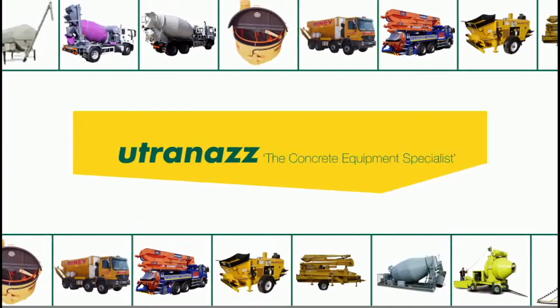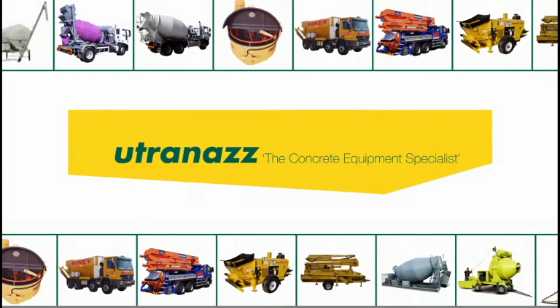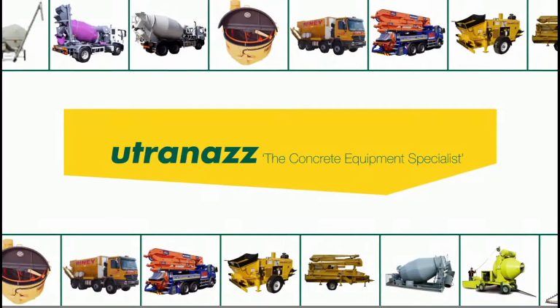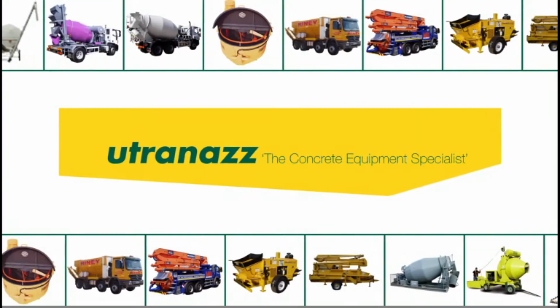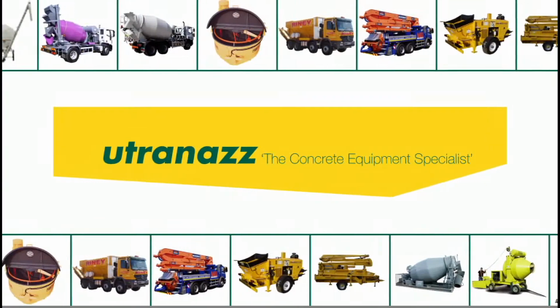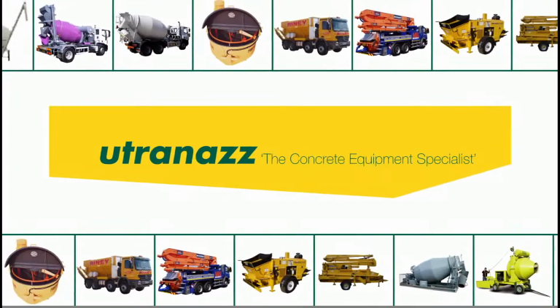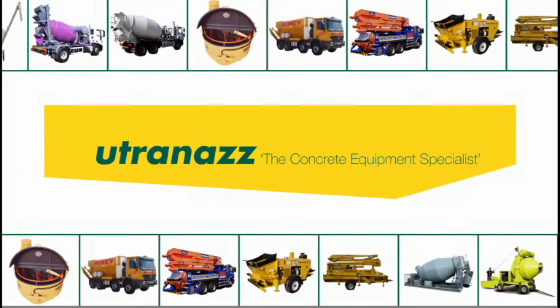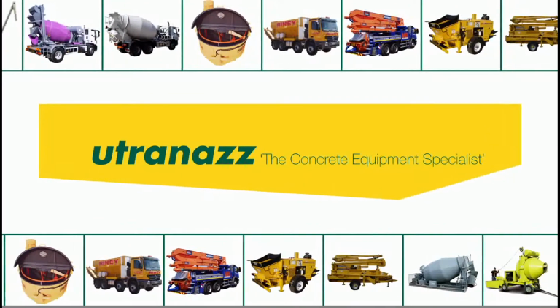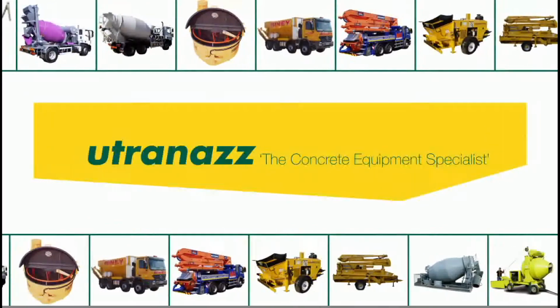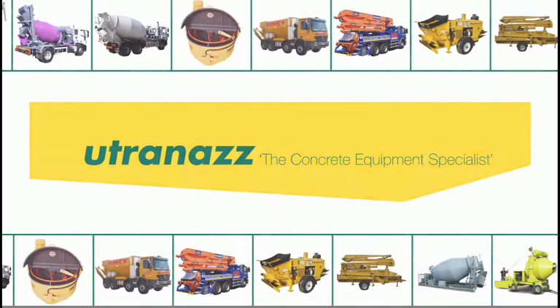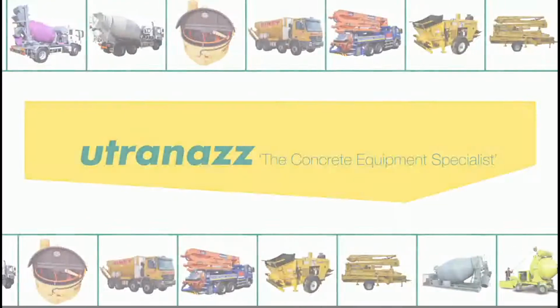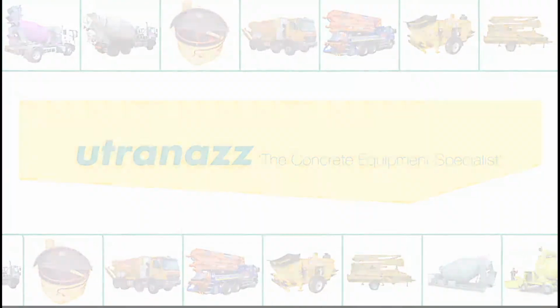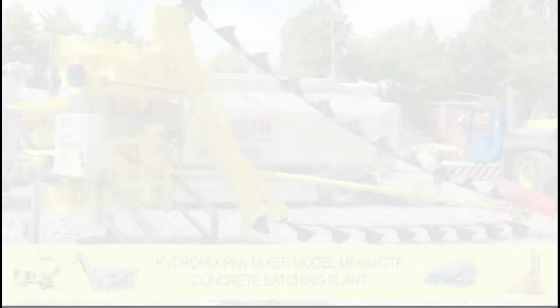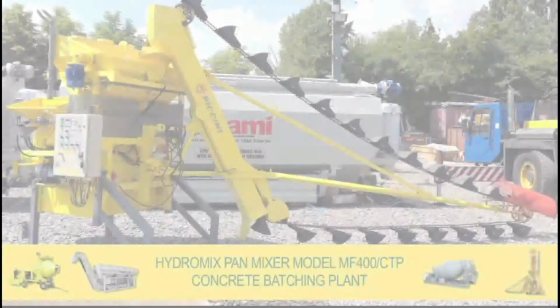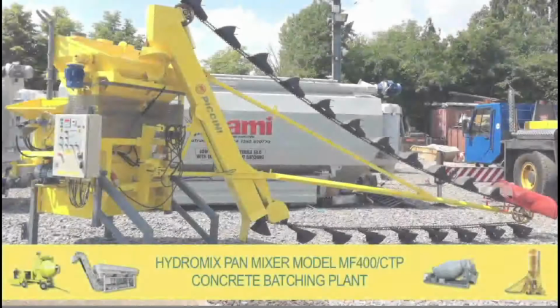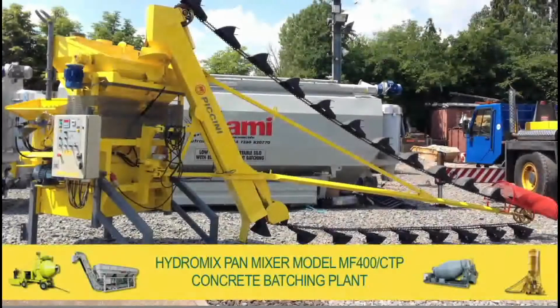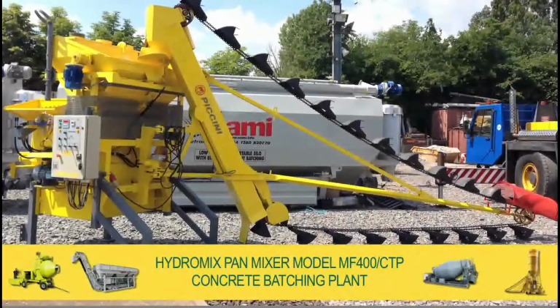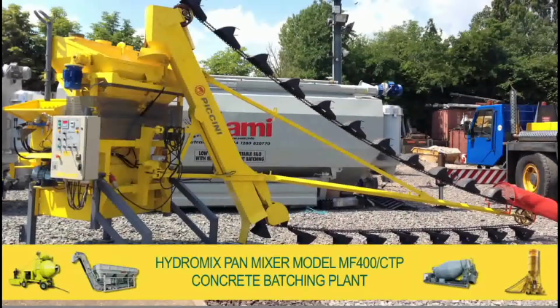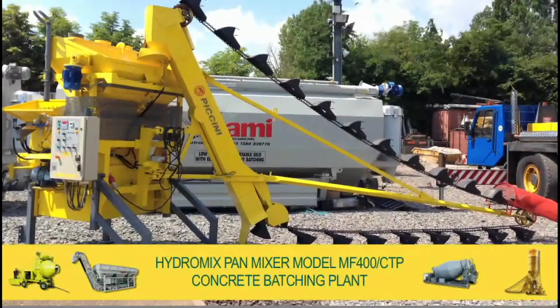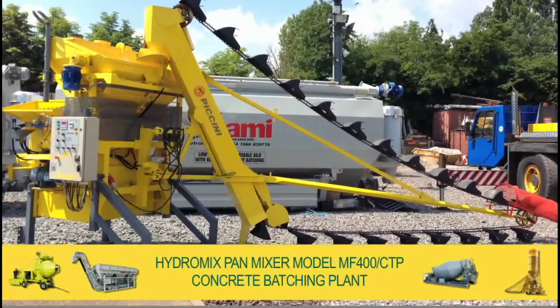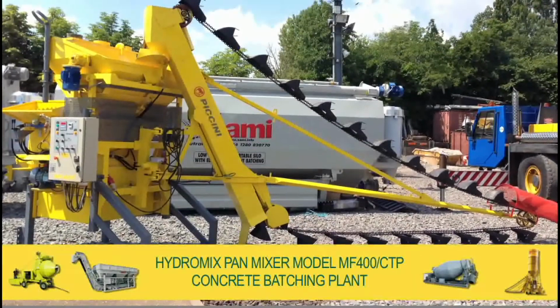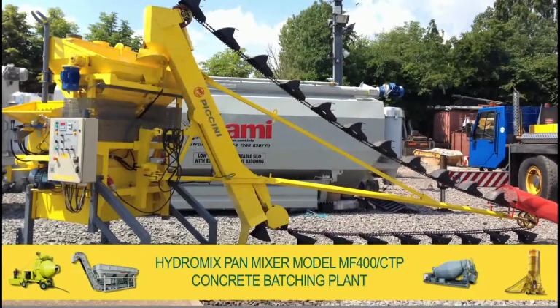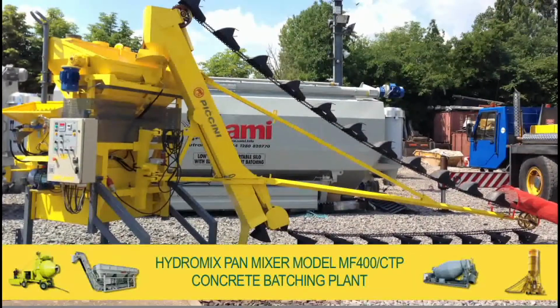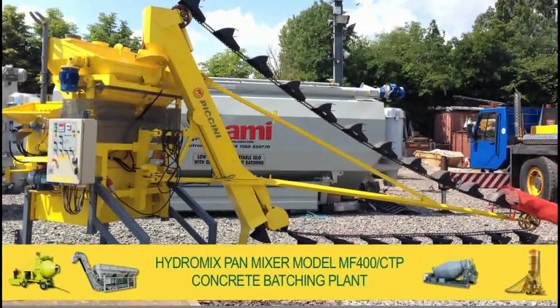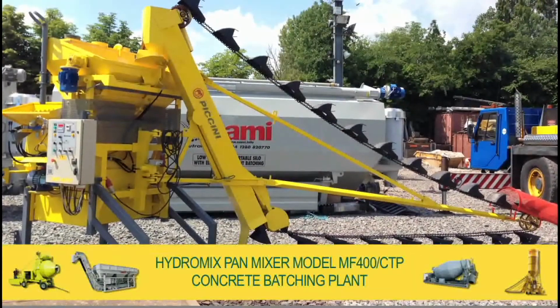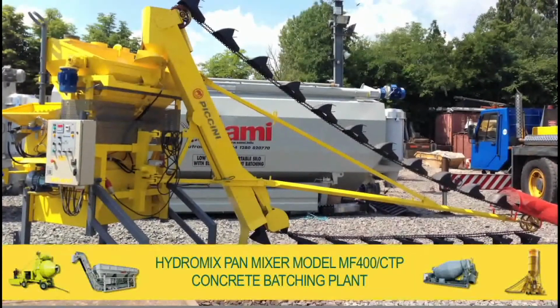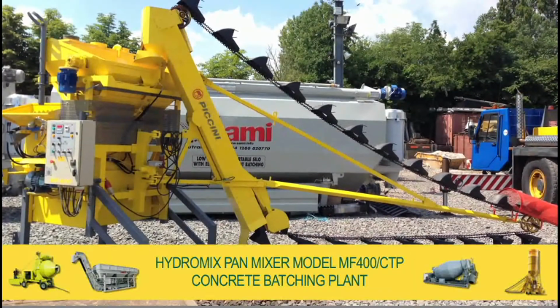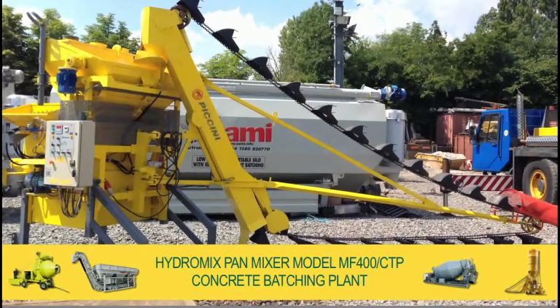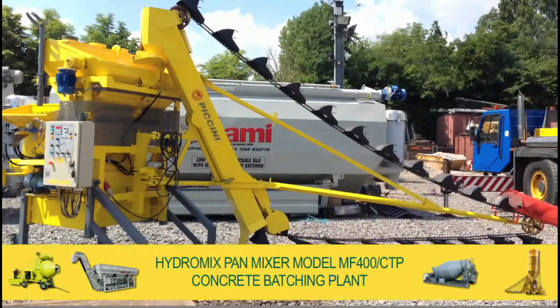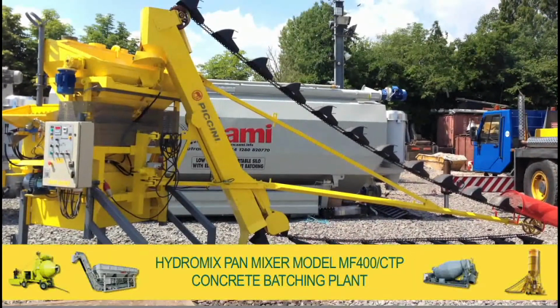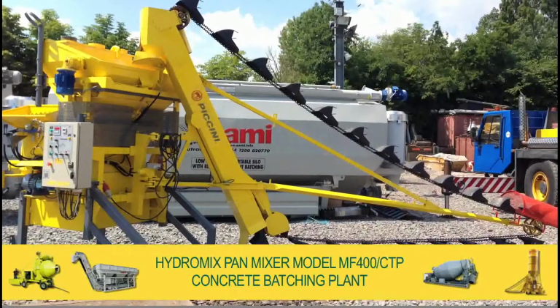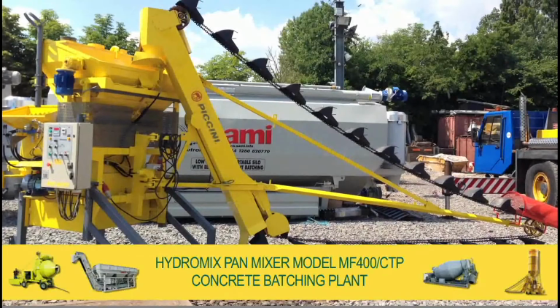Welcome to the UtraNAS group, and for sale a used HydraMix pan mixer model MF400 CTP concrete batching plant.